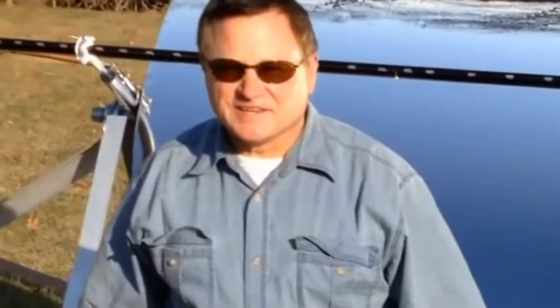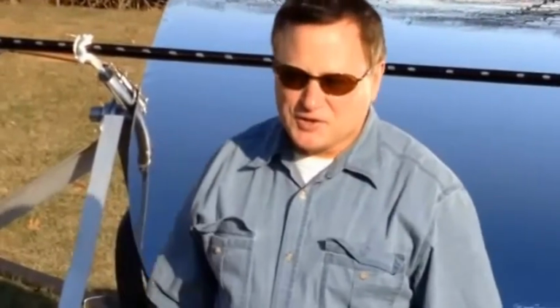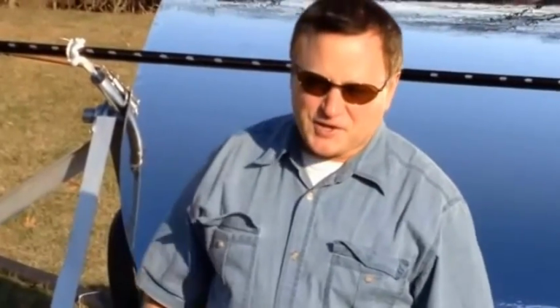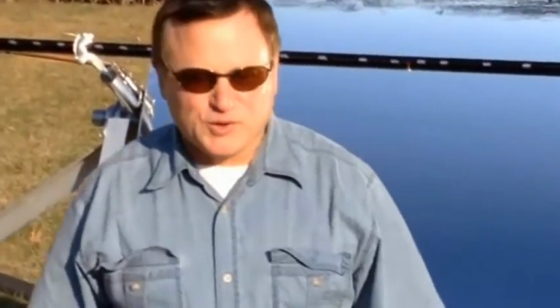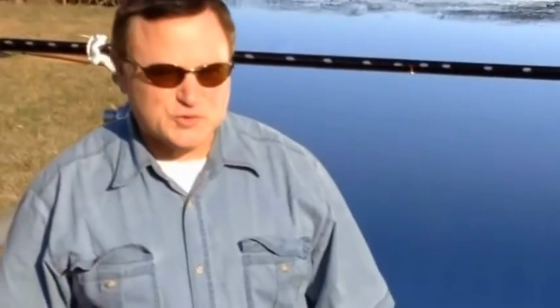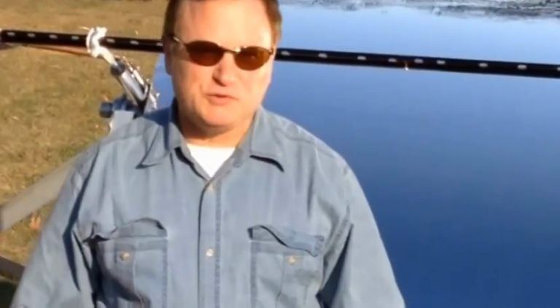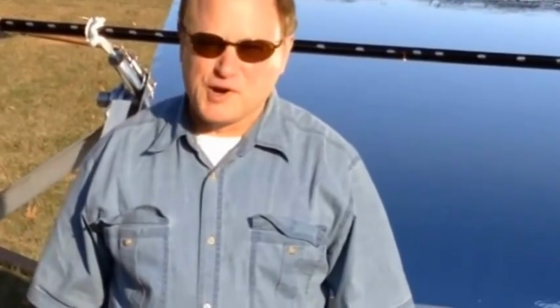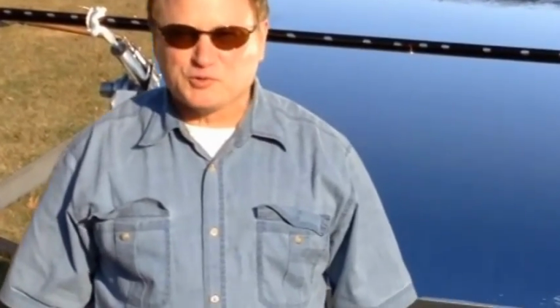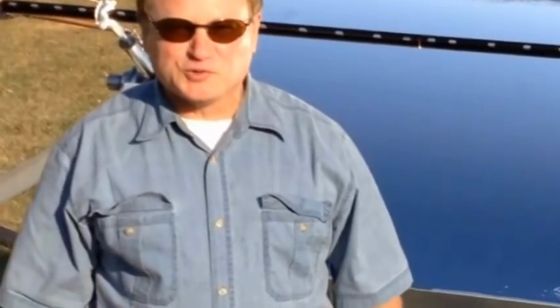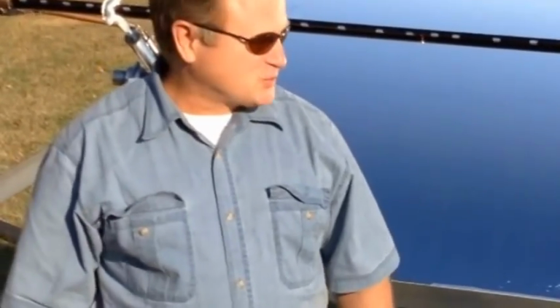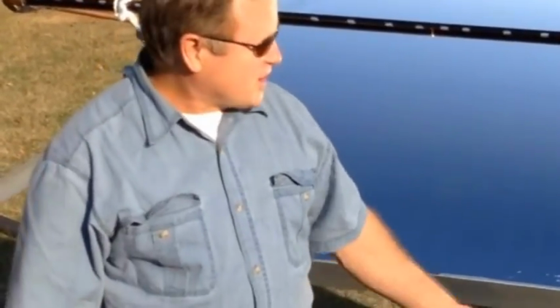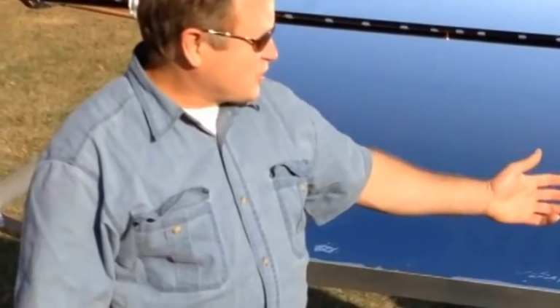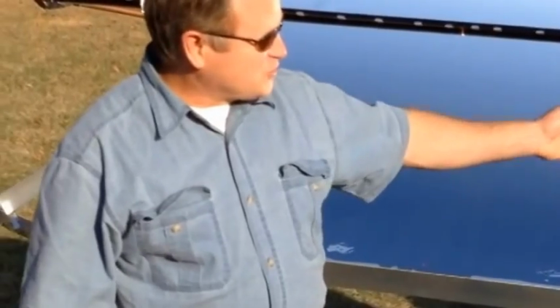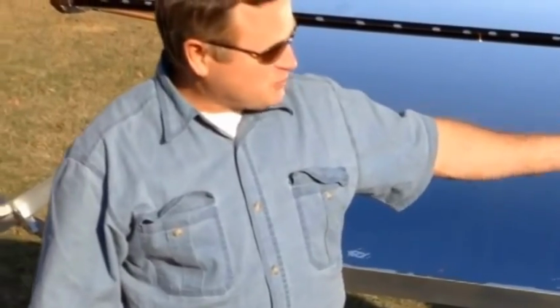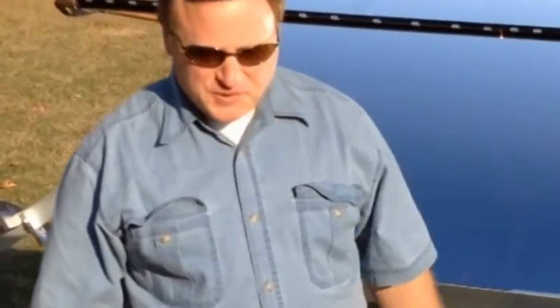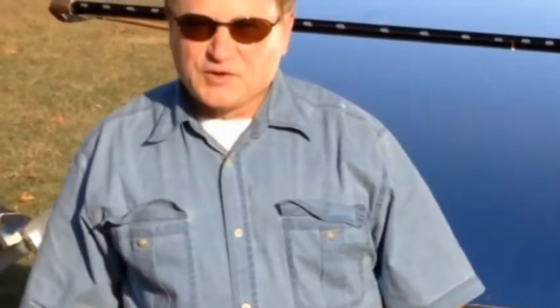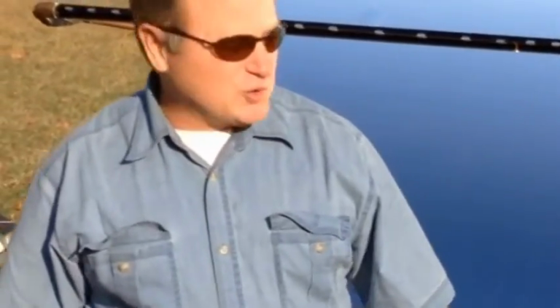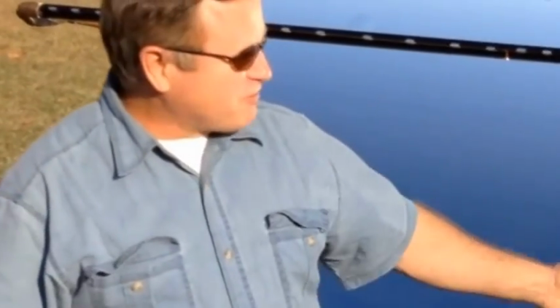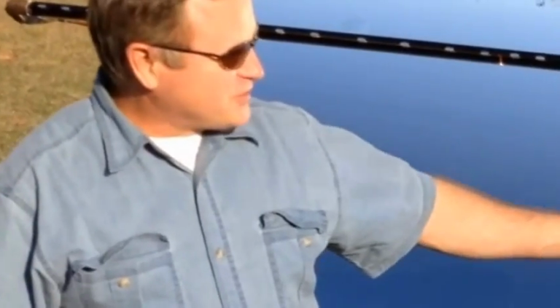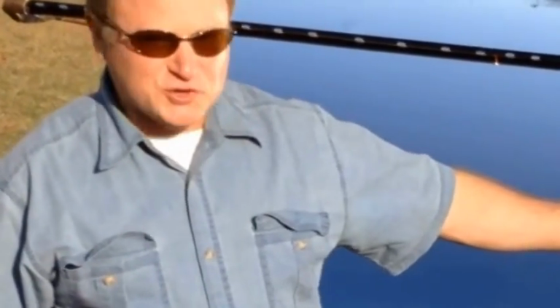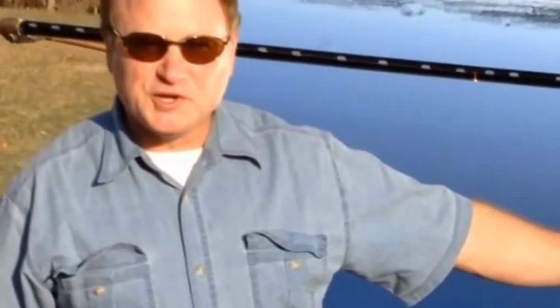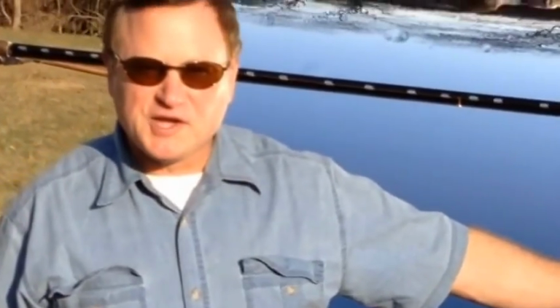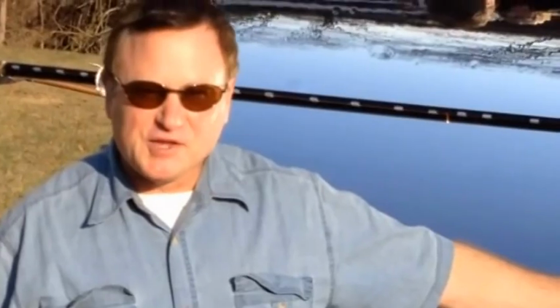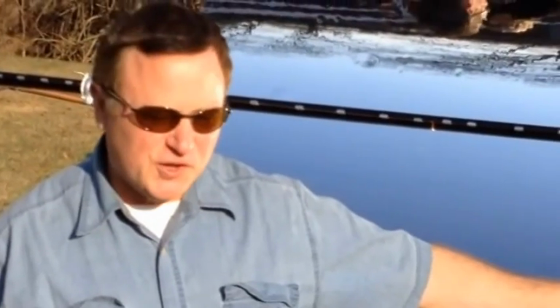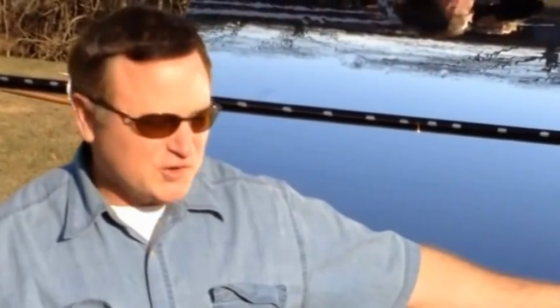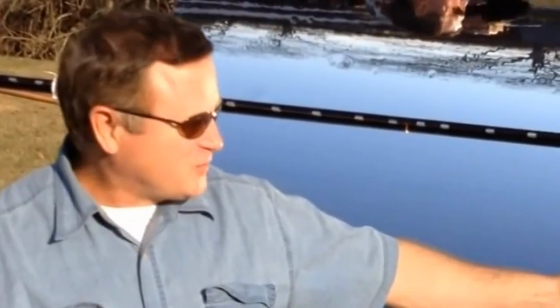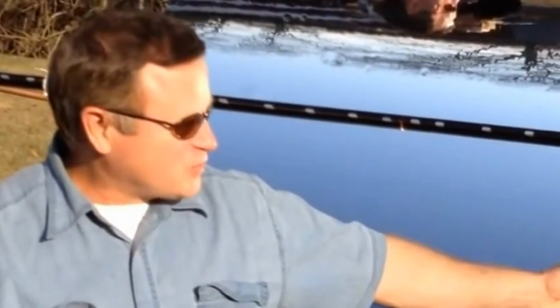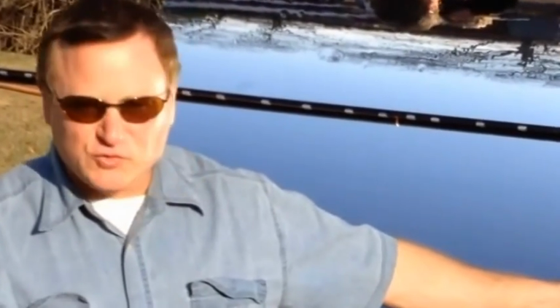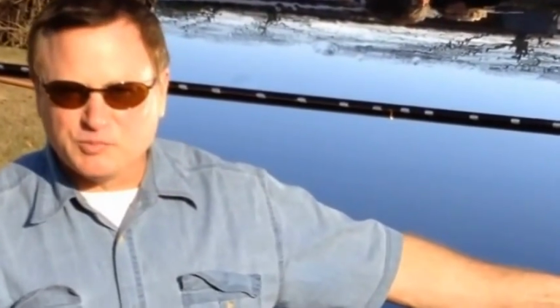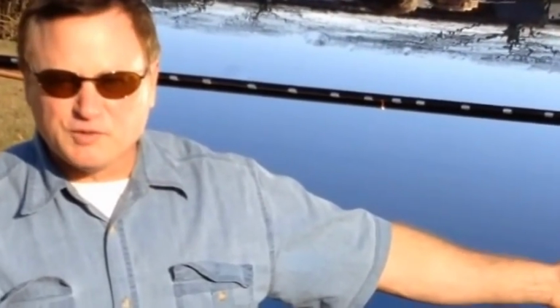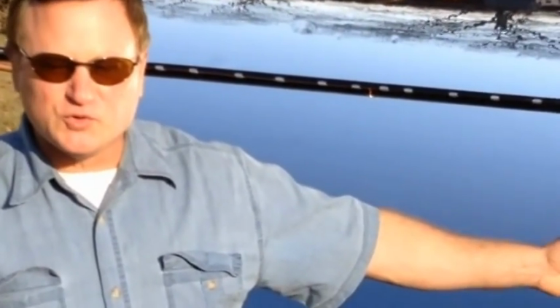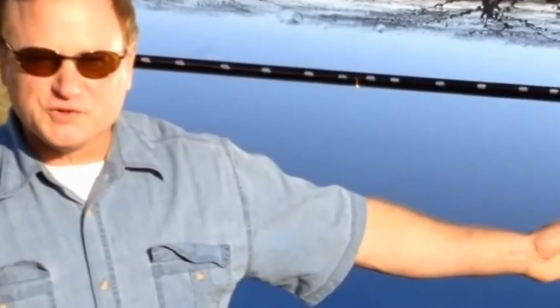Hi, I'm Paul Soucy from Environmental Solar Systems, and I wanted to introduce my solar trough house heater that we sell through our company, Environmental Solar Systems.